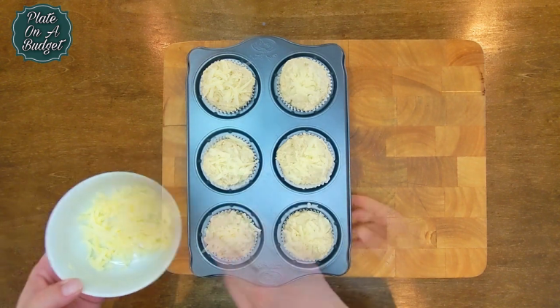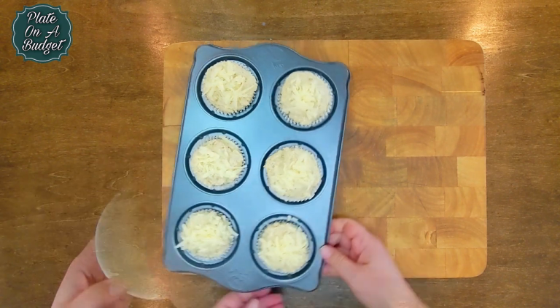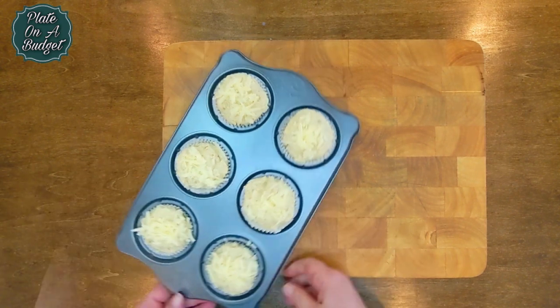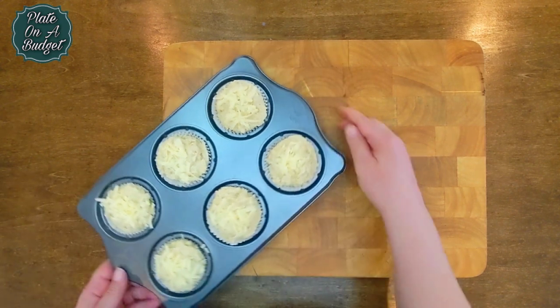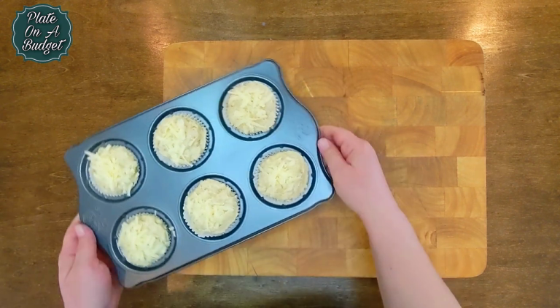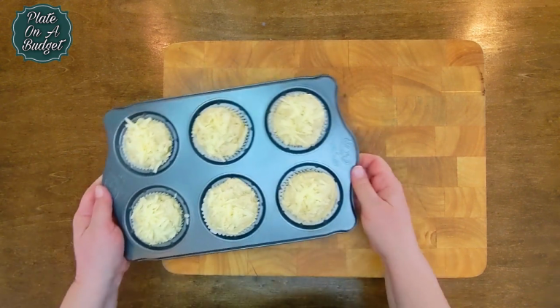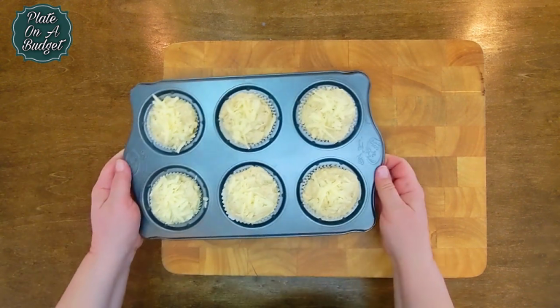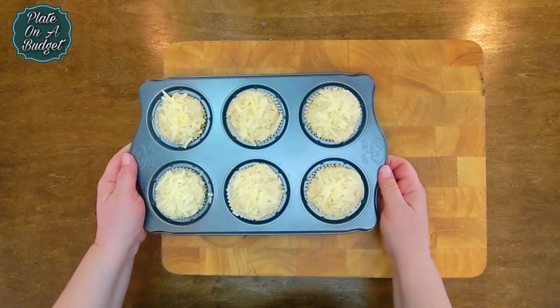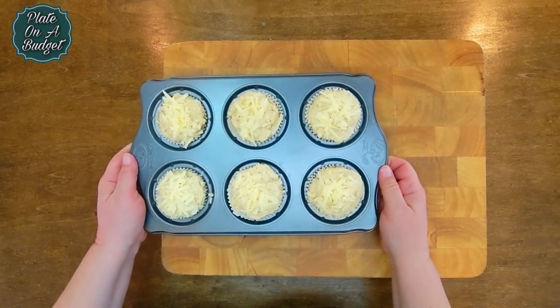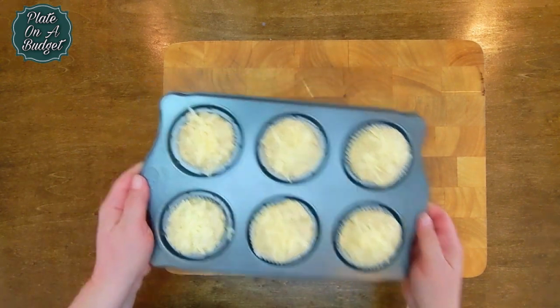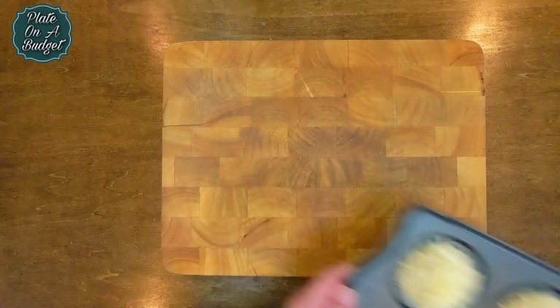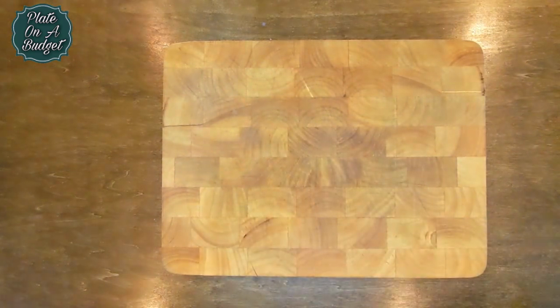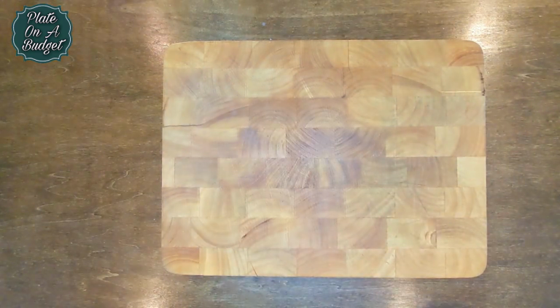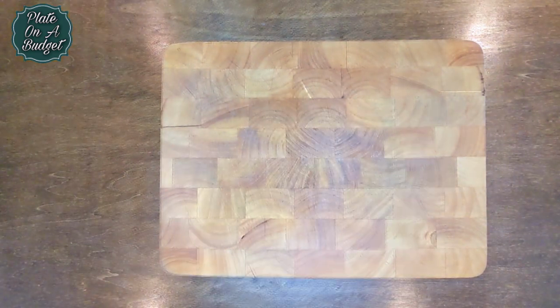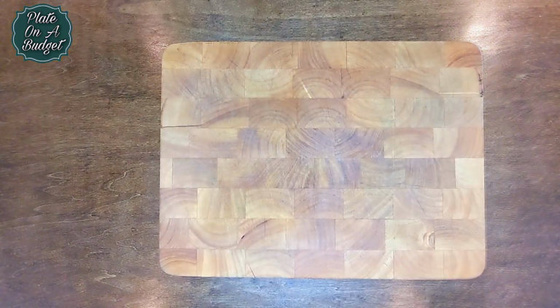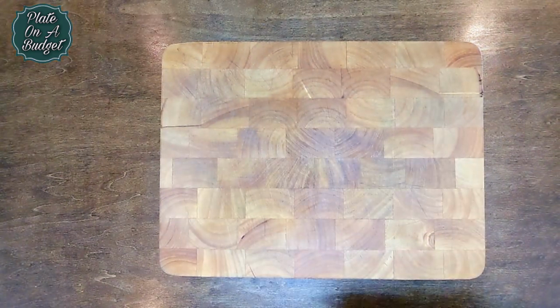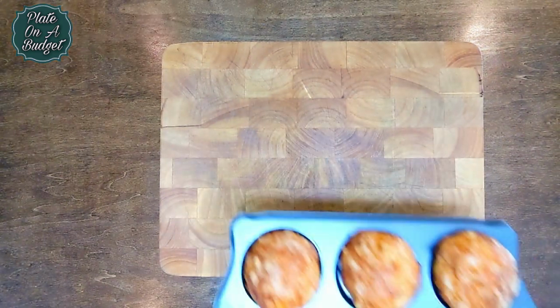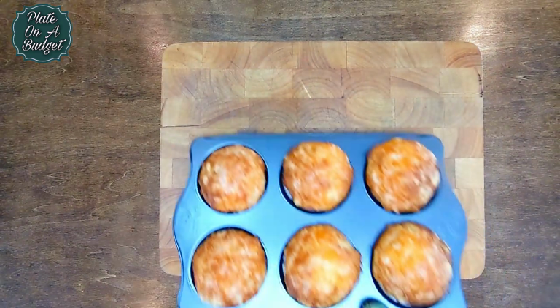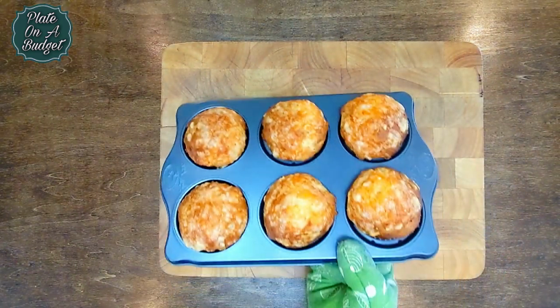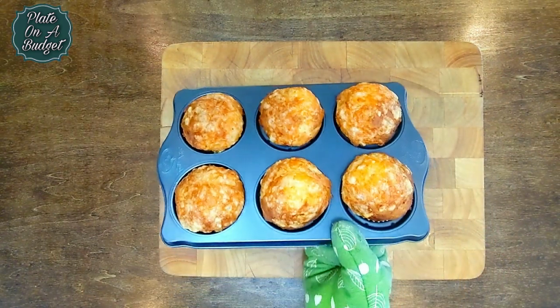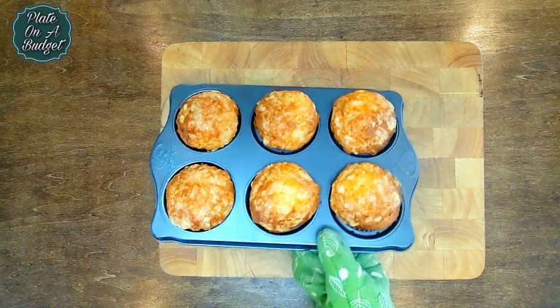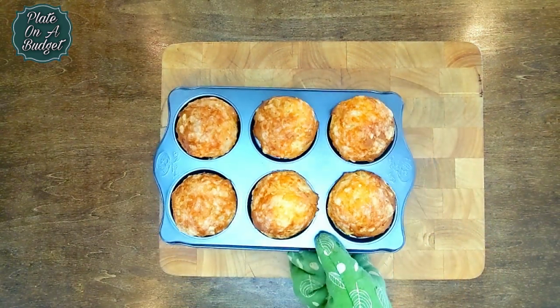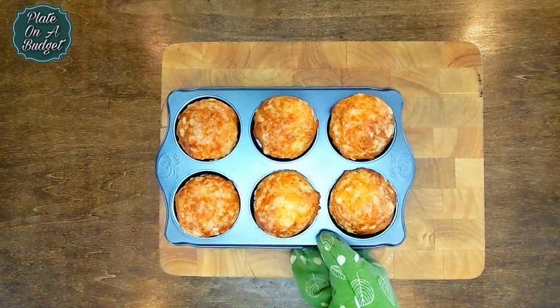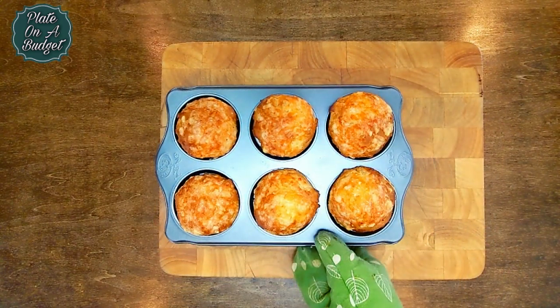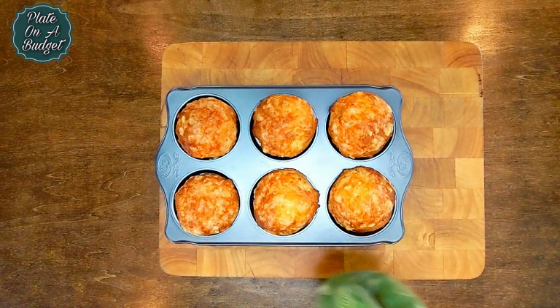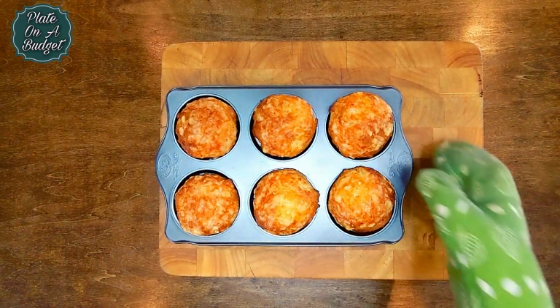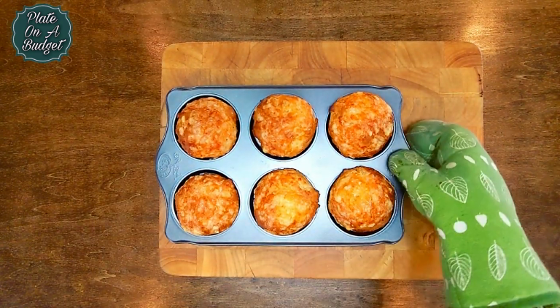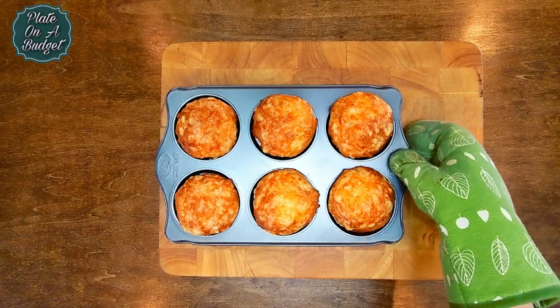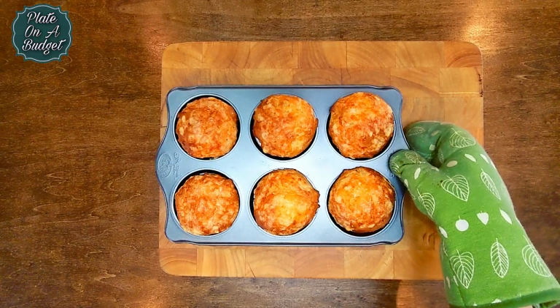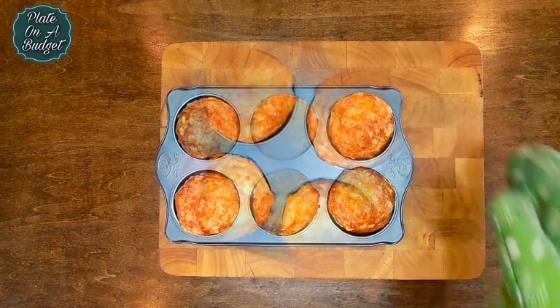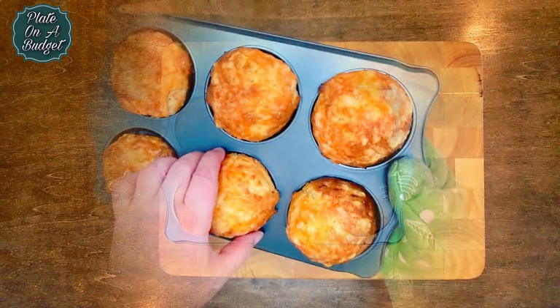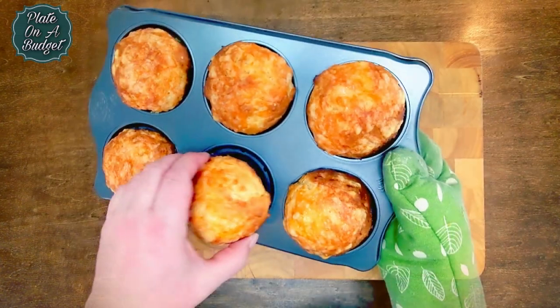Bake for about 30 minutes or until a toothpick inserted into the center comes out clean. They are super fluffy and moist and you will definitely love them.